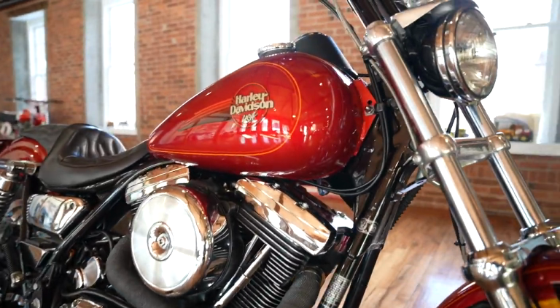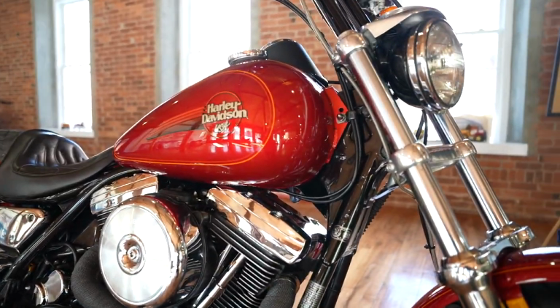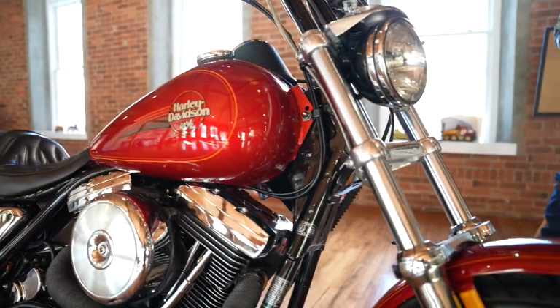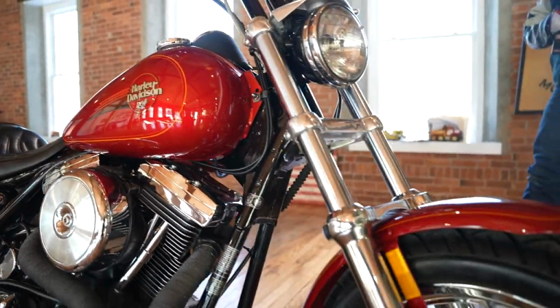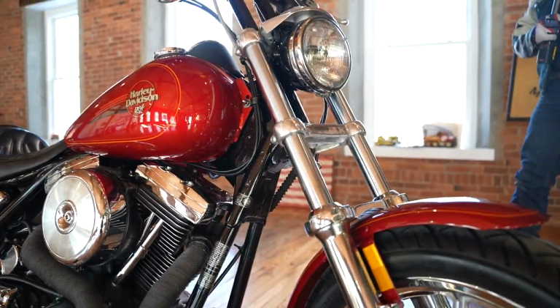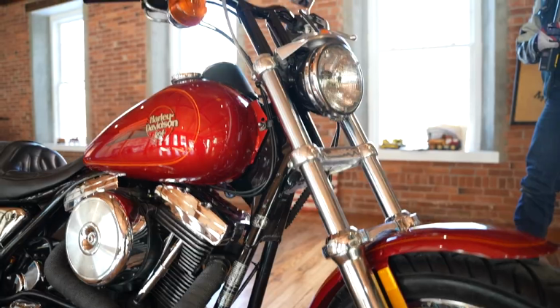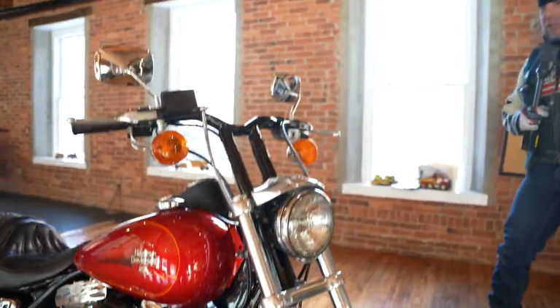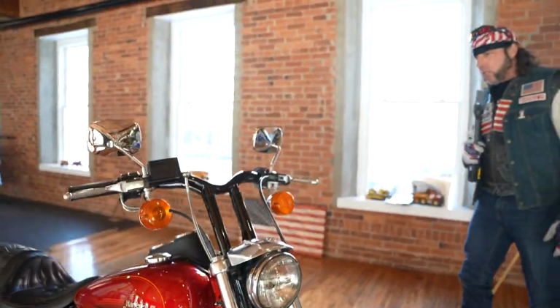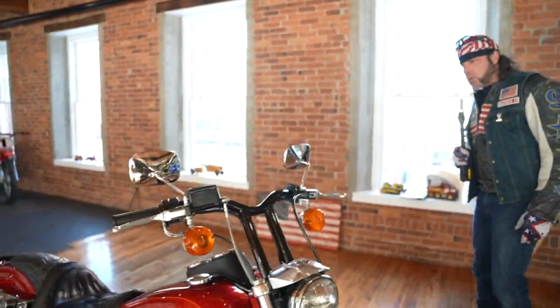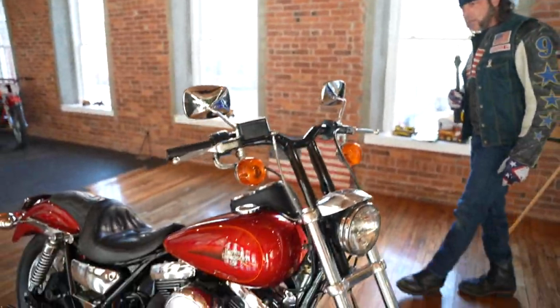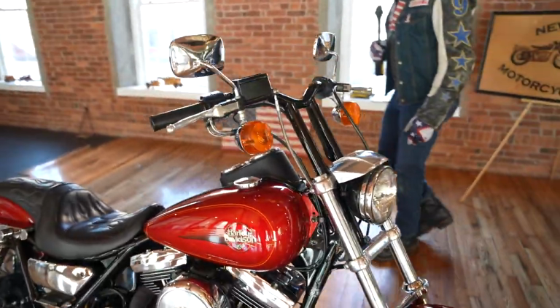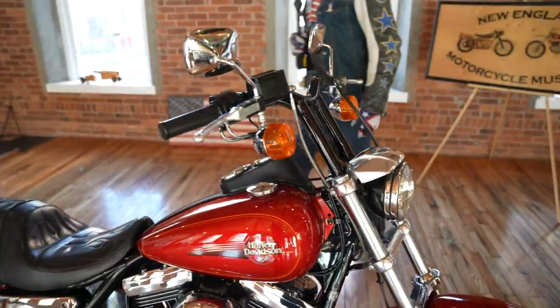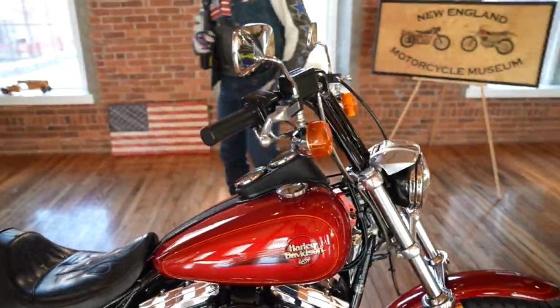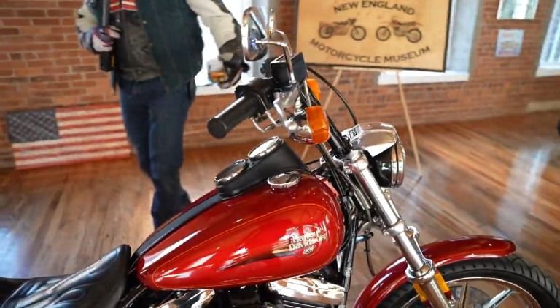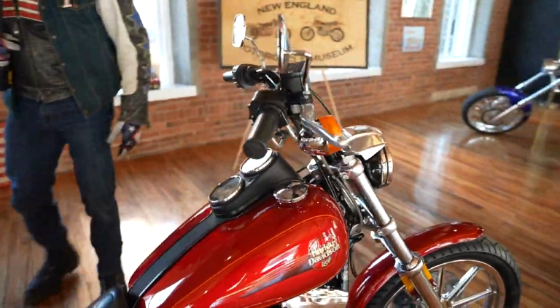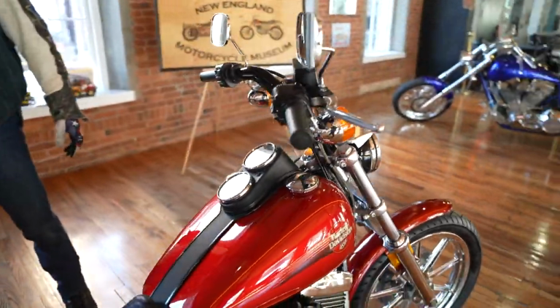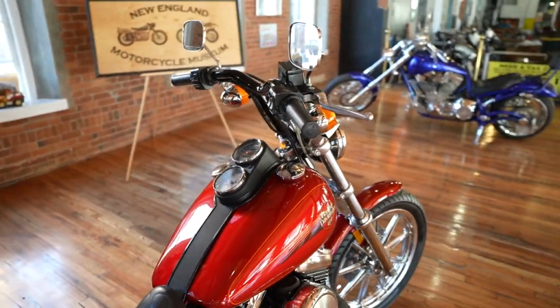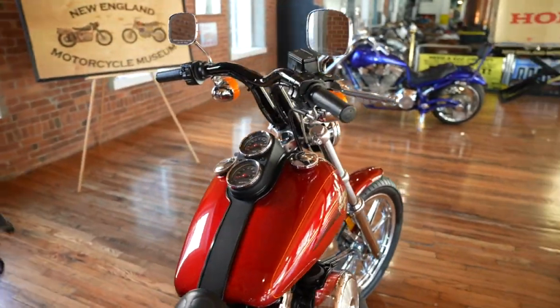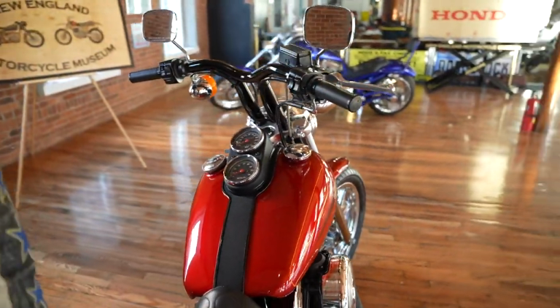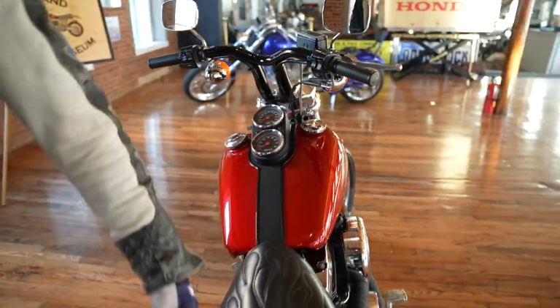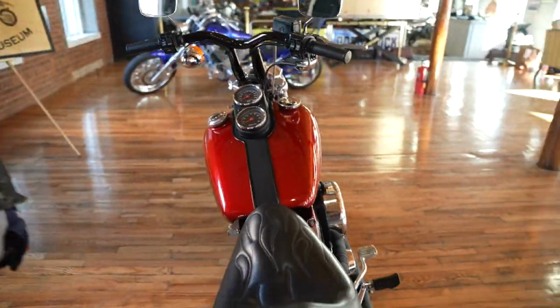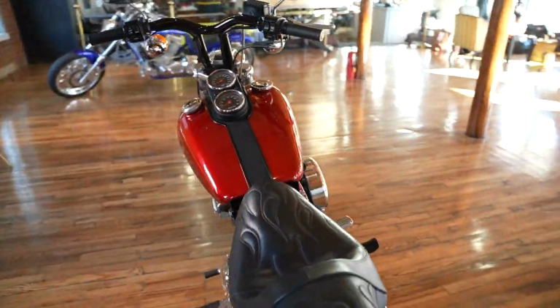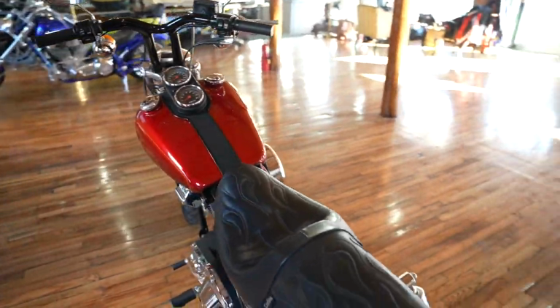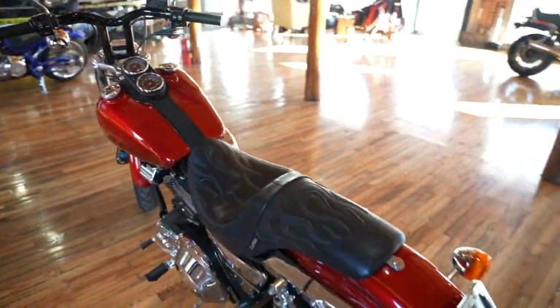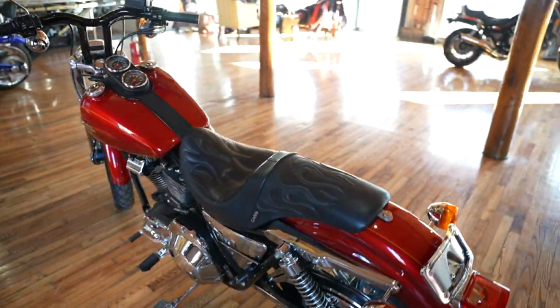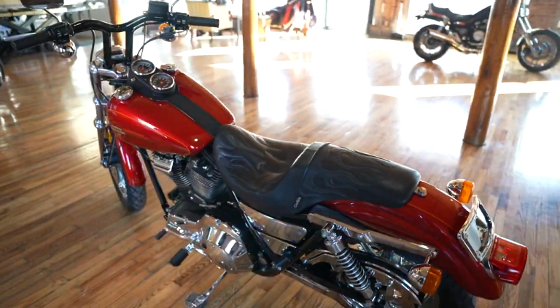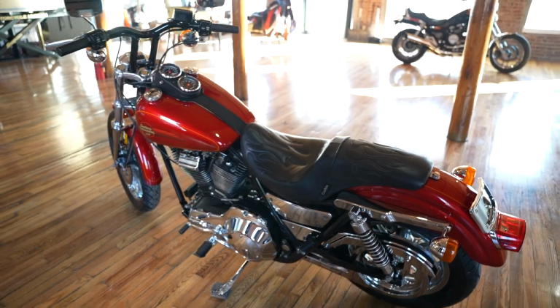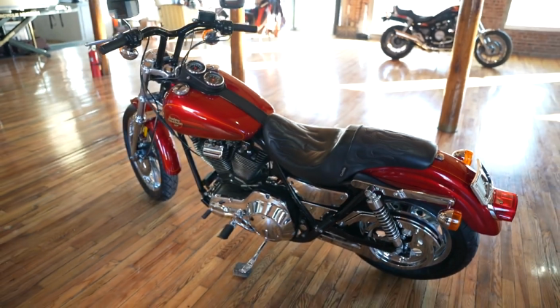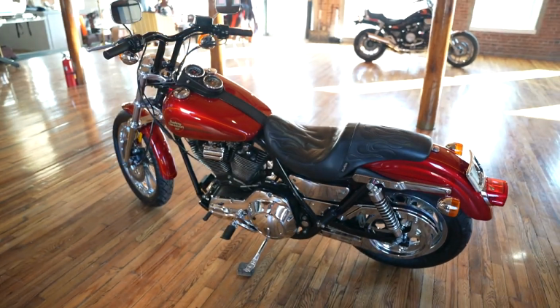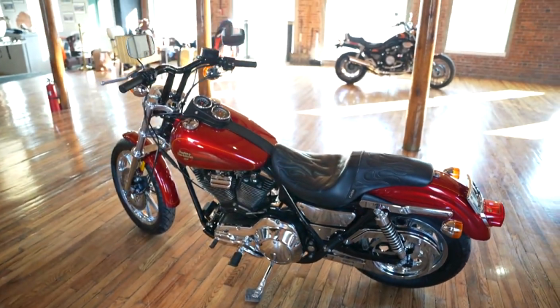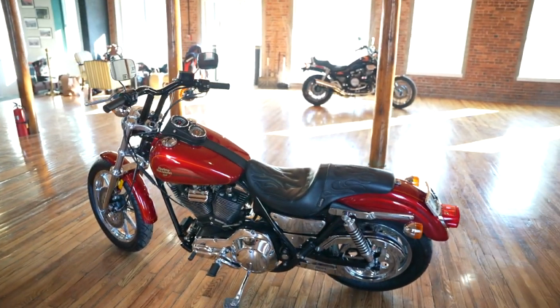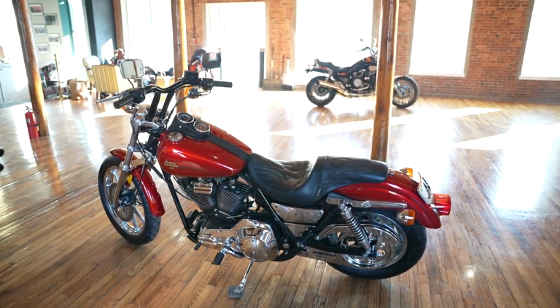Heading up to the handlebars, it's got a set of 10-inch T-bars and risers, which are awesome — it's what everybody wants today. It's got one of the Corbin Gunfighter leather saddles on it with embossed flames. The paint job is off the hook.